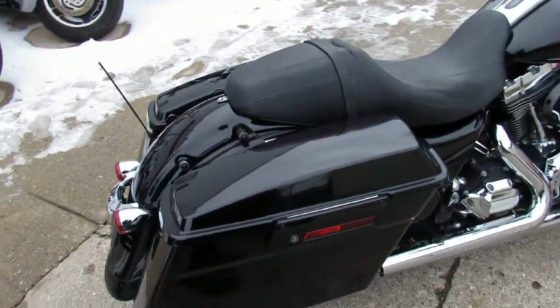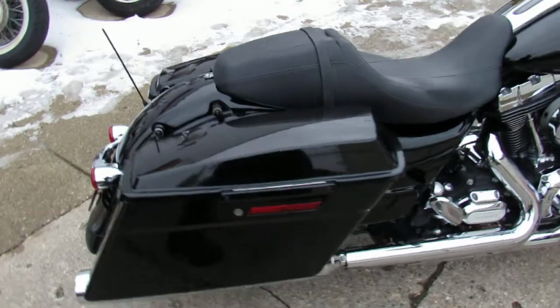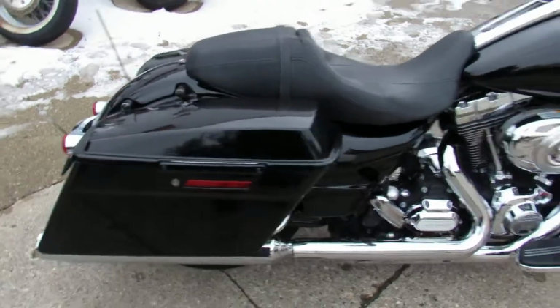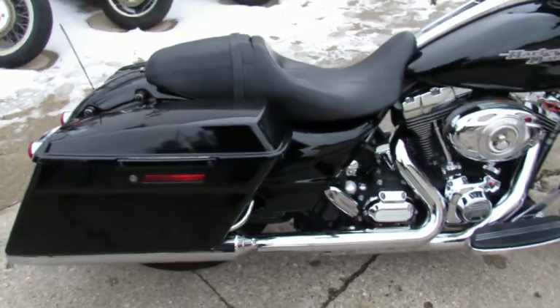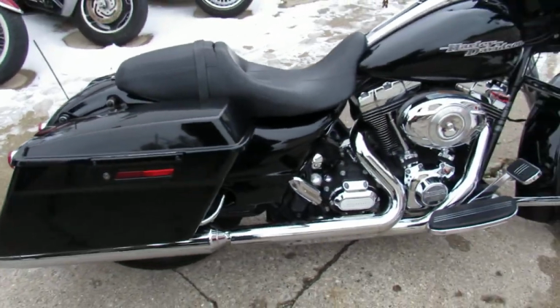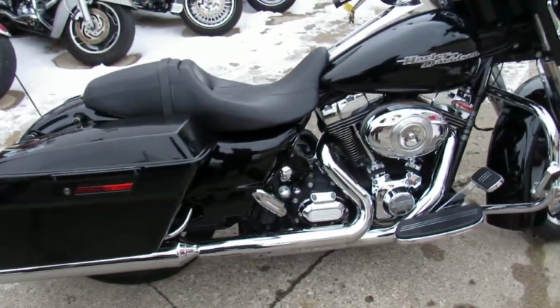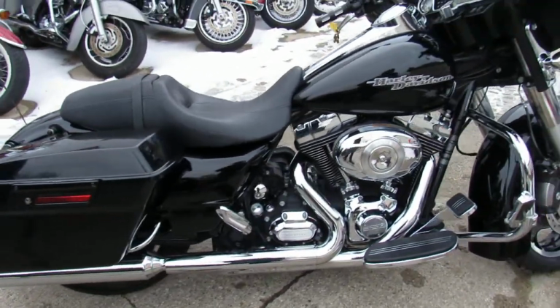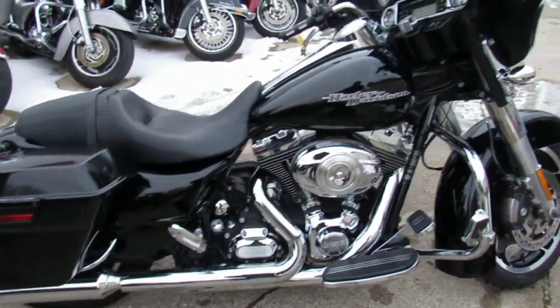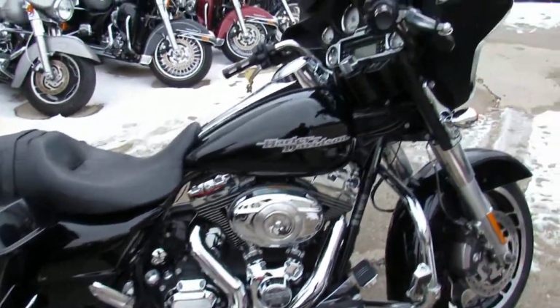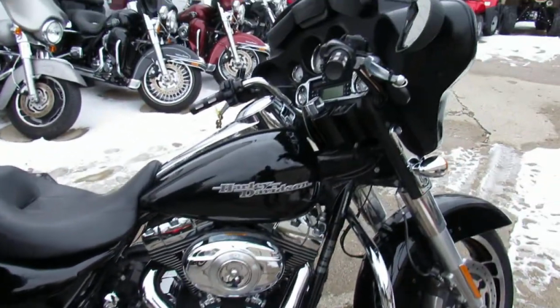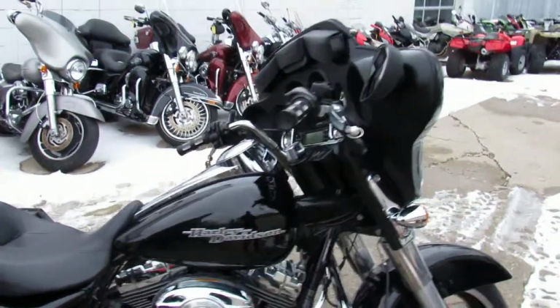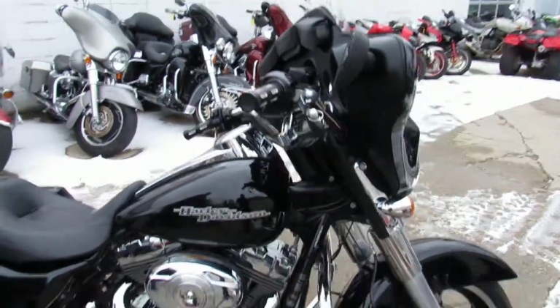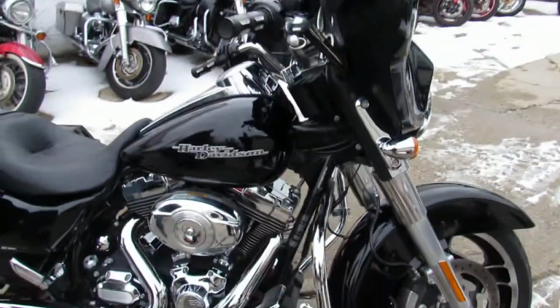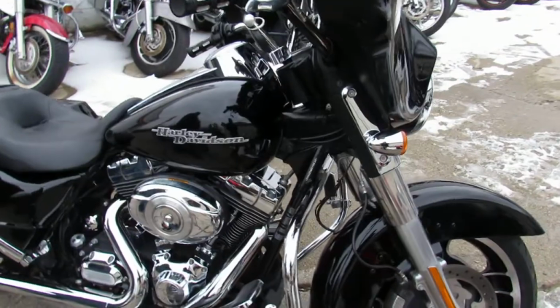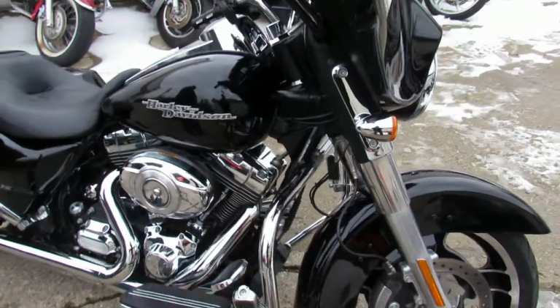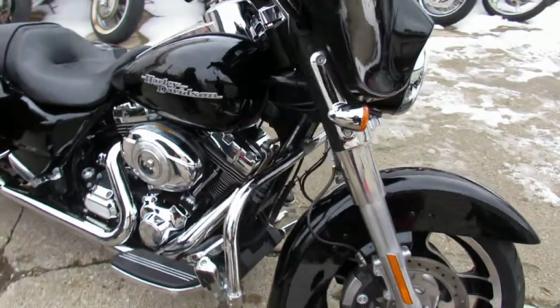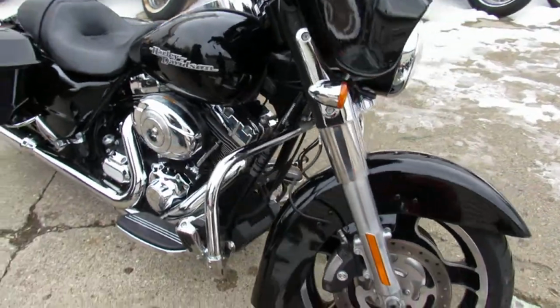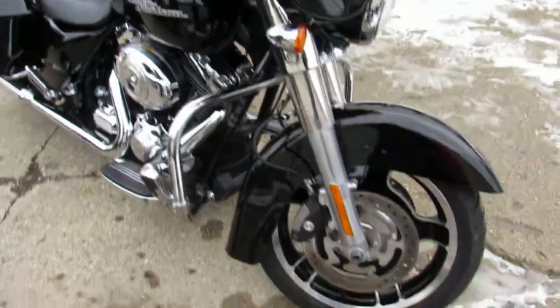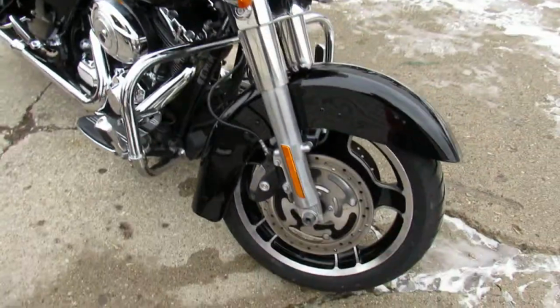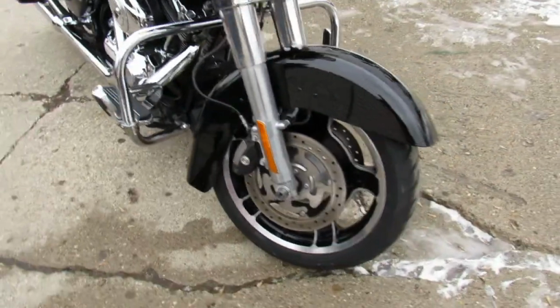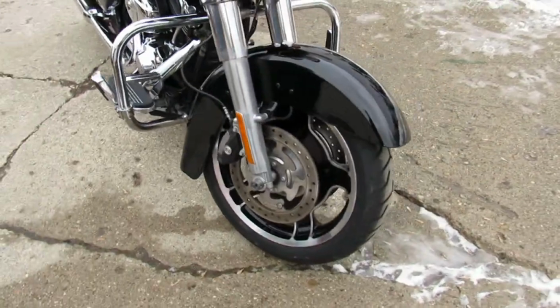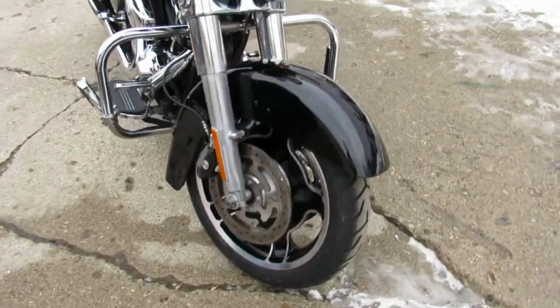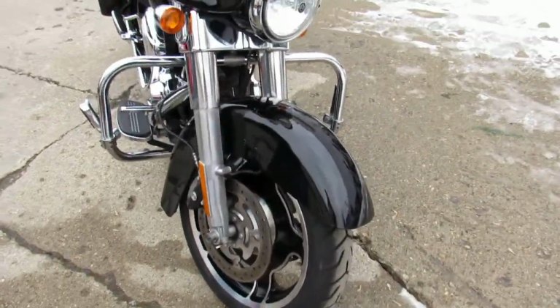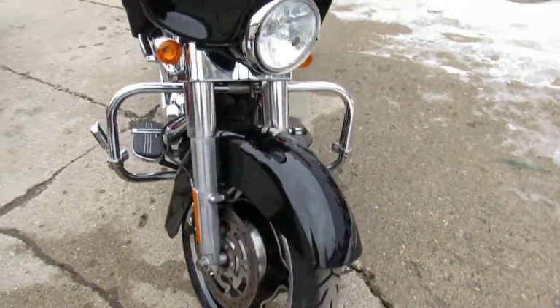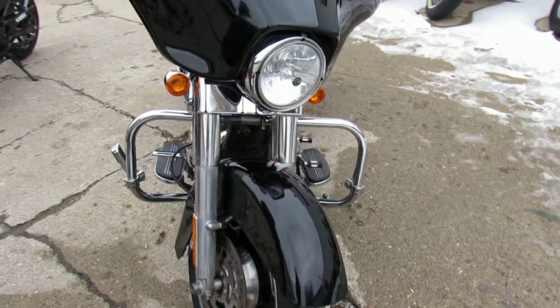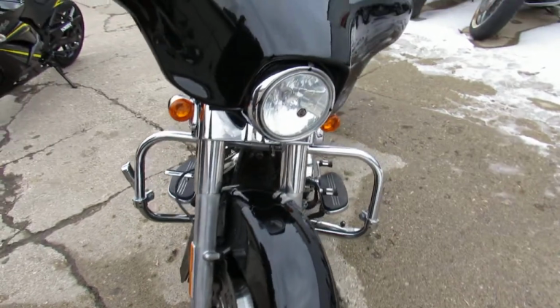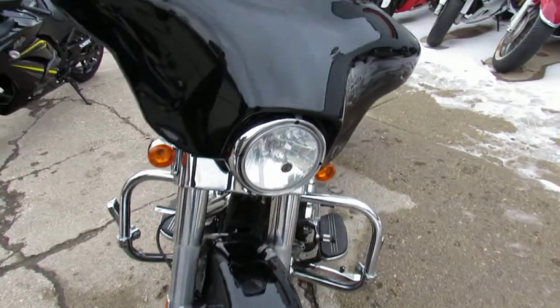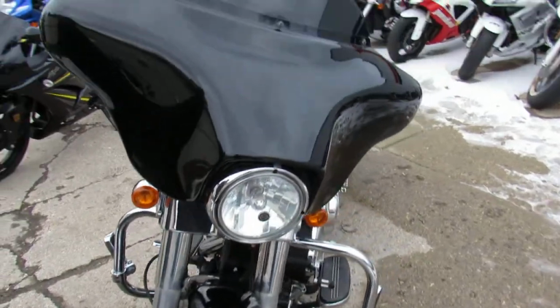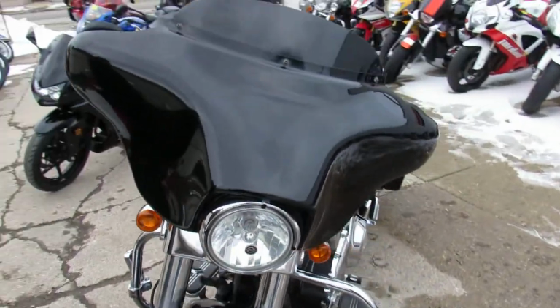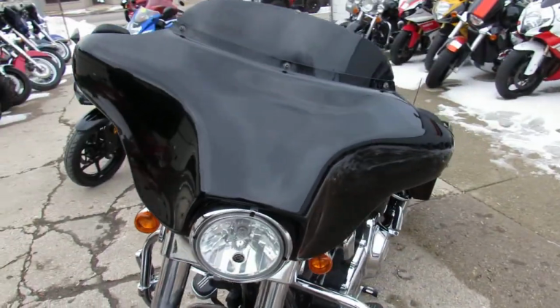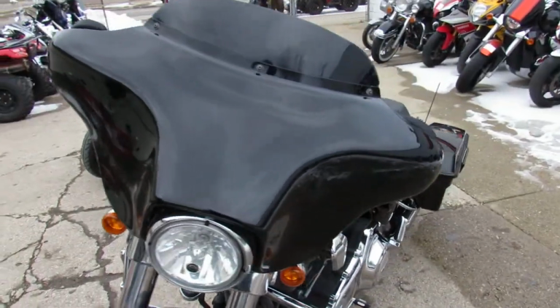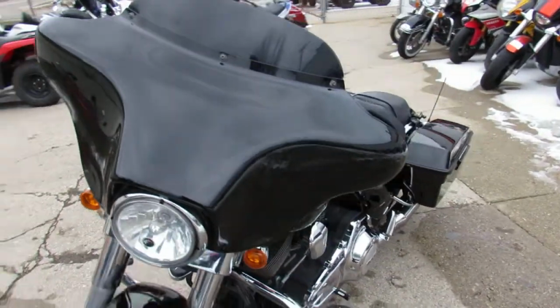I'm going to show you the used Harley Street Glide for sale — $13.9 on this one guys. Vivid black paint, tons of chrome, 103 cubic inch motor, billet grips, highway pegs and more. It's a nice Street Glide ready to crank up the radio and hit the road.